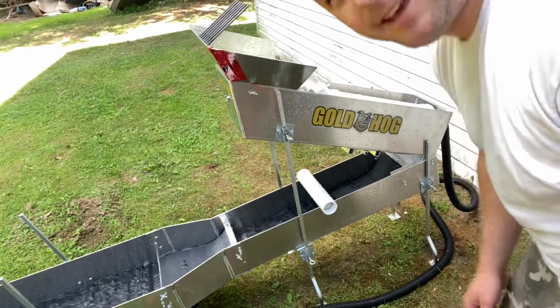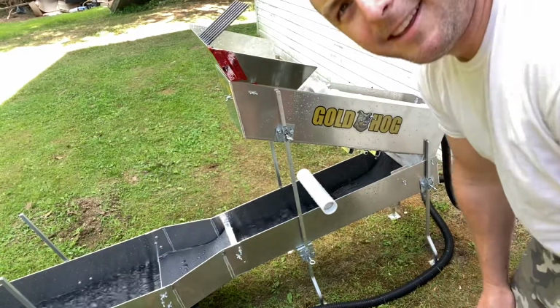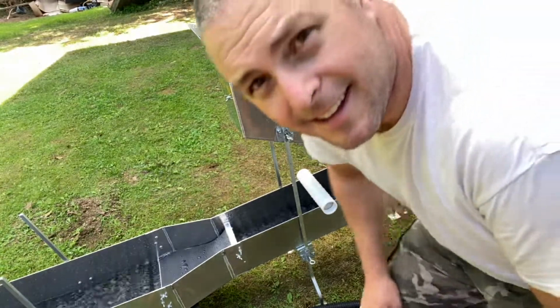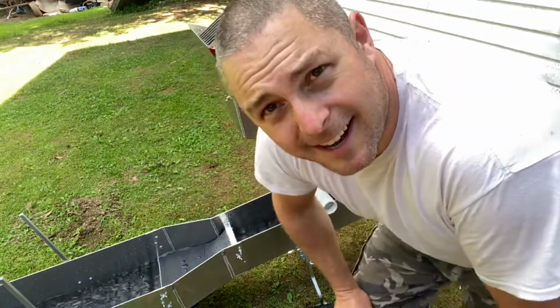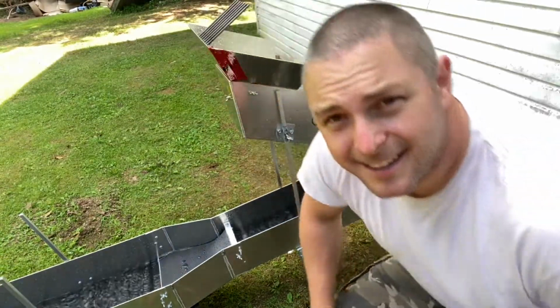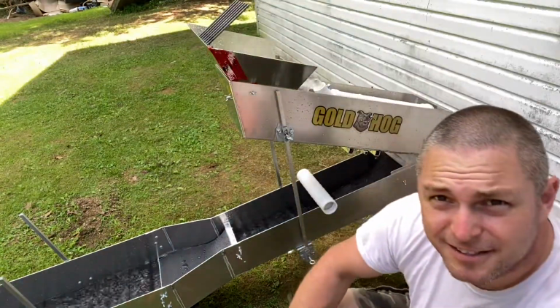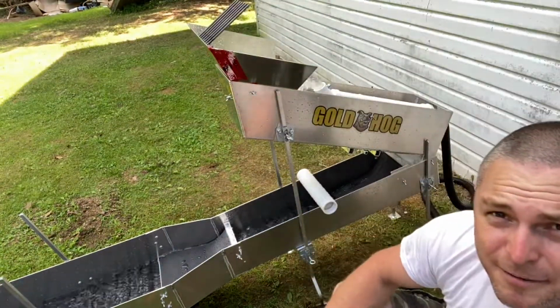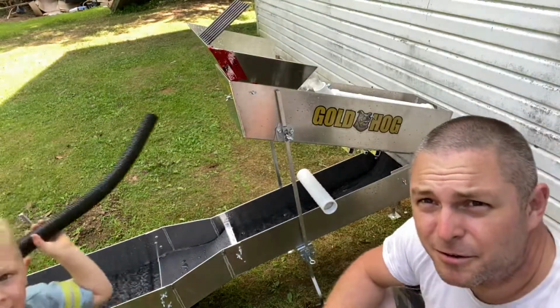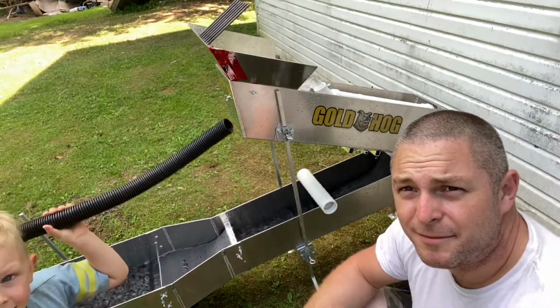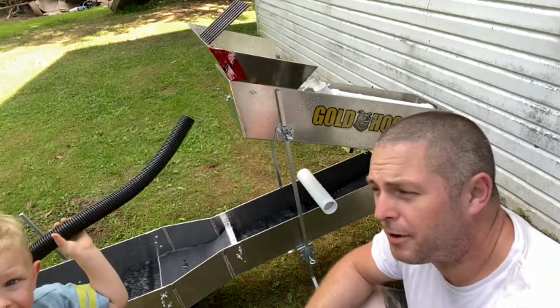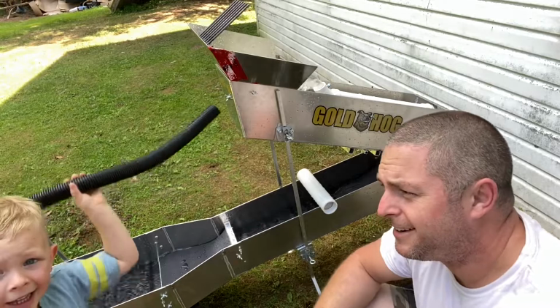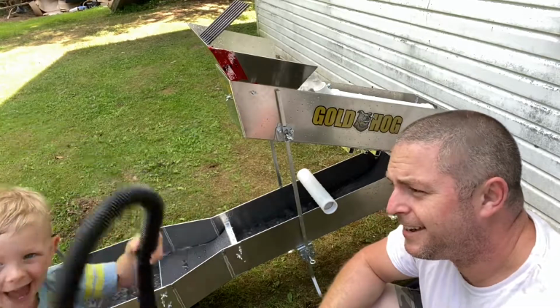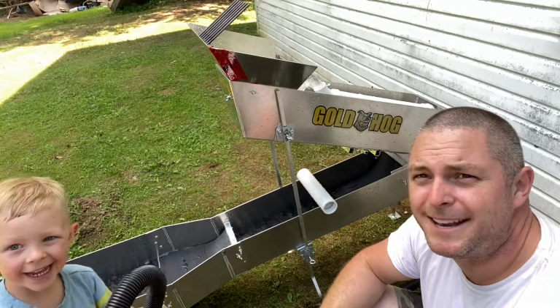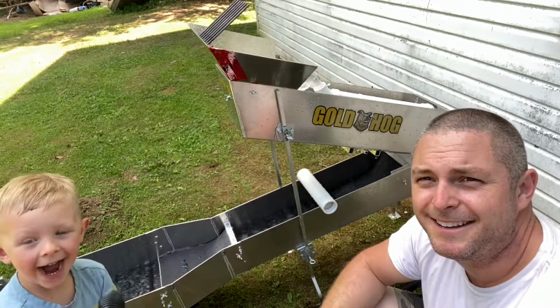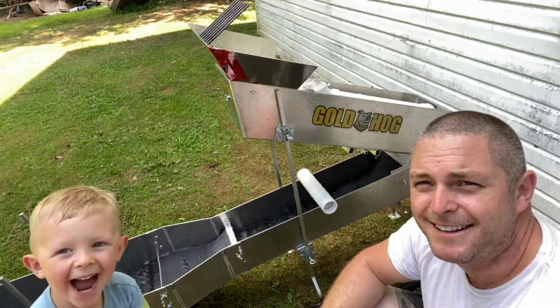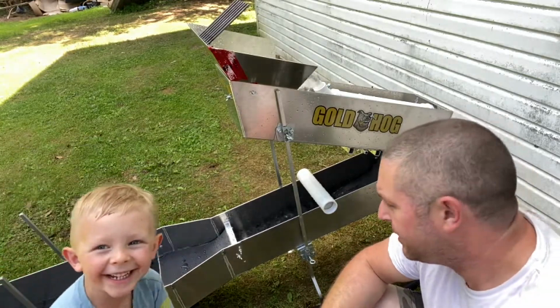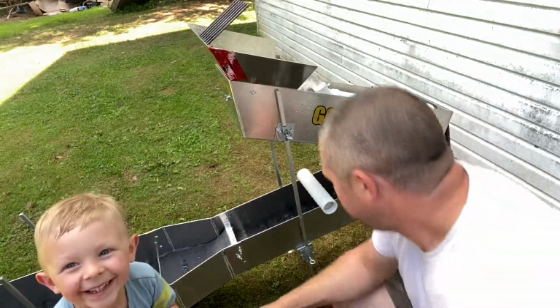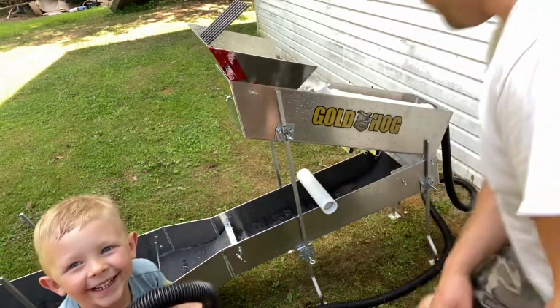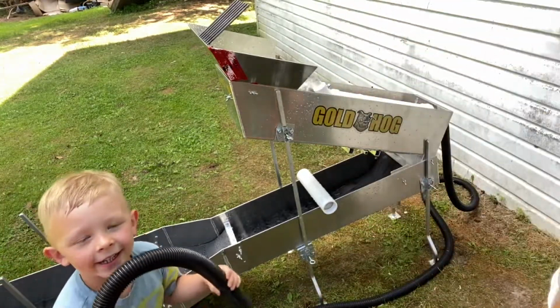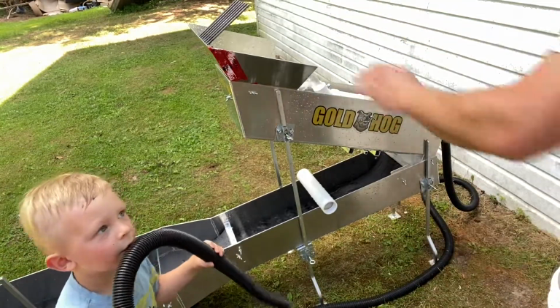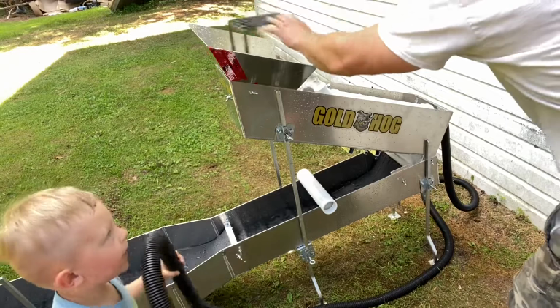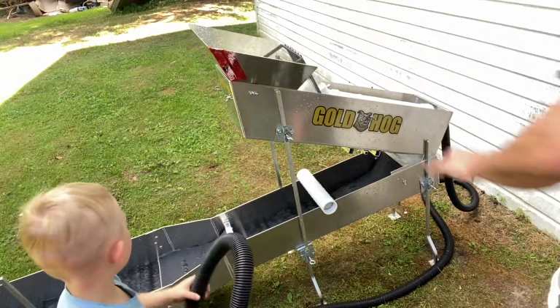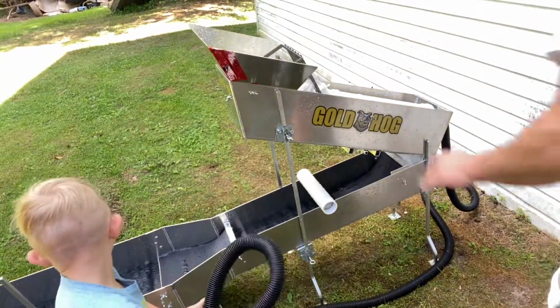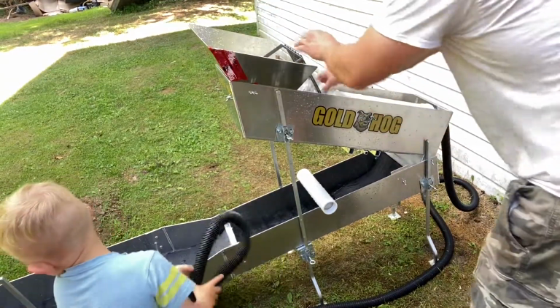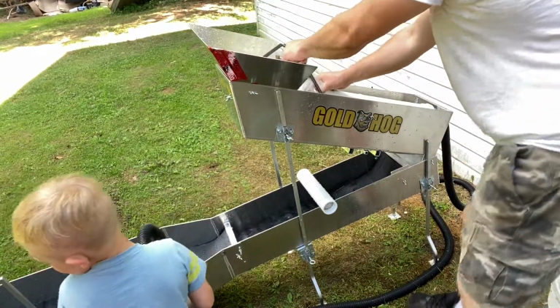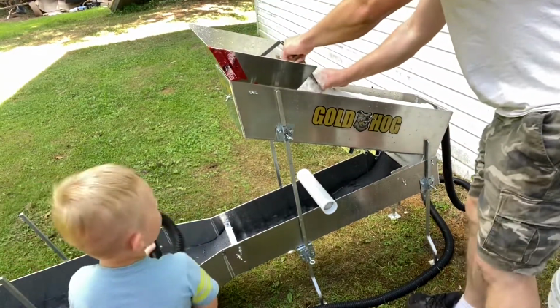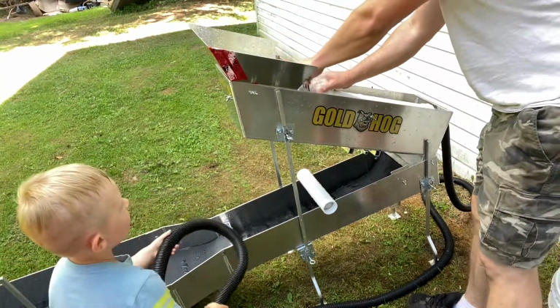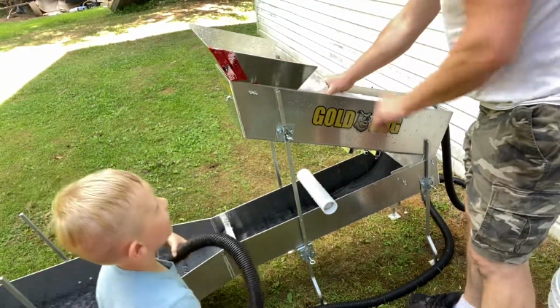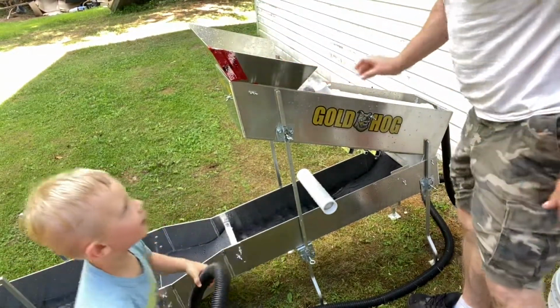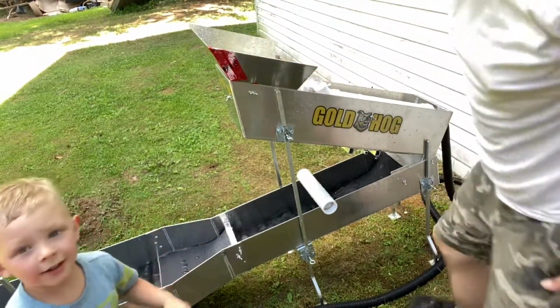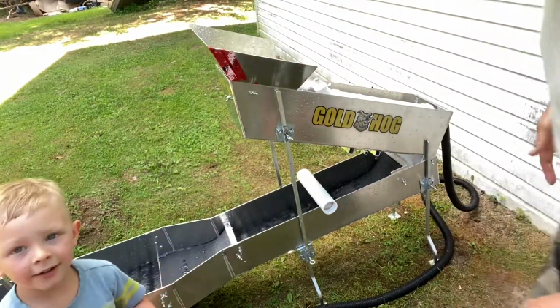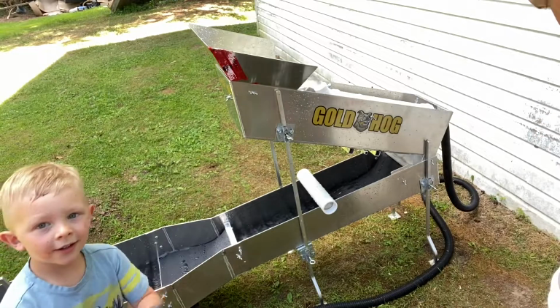Hey, good day. Thought I'd do a sample run with a little Gohan, me and the boy here. Say hello Ben. Hi. Pretty exciting news. We'll do a little run. We'll switch this Ben around. We're just running with a sump pump, but it's running pretty good. Let's try it.